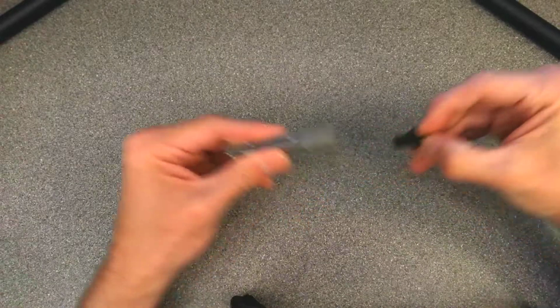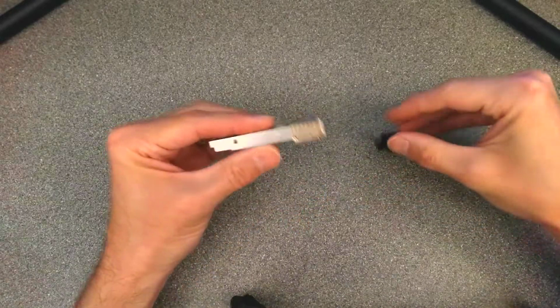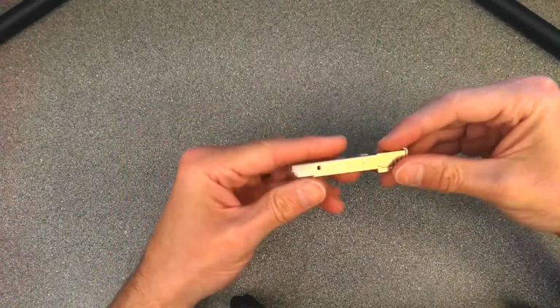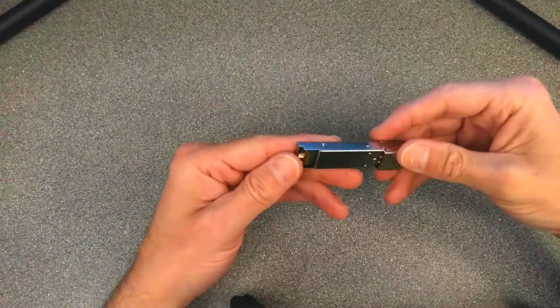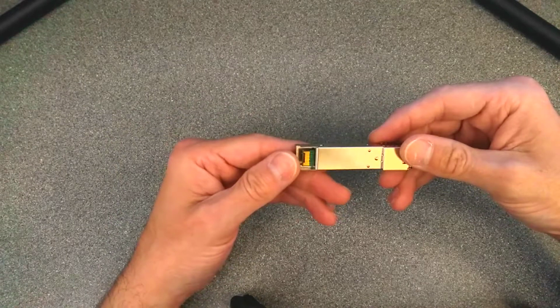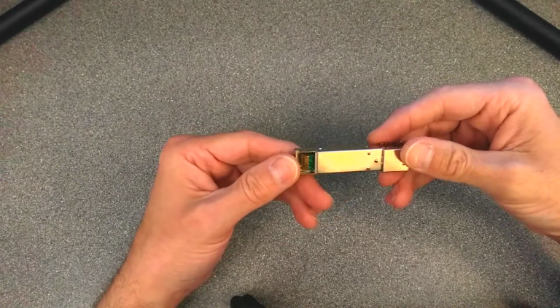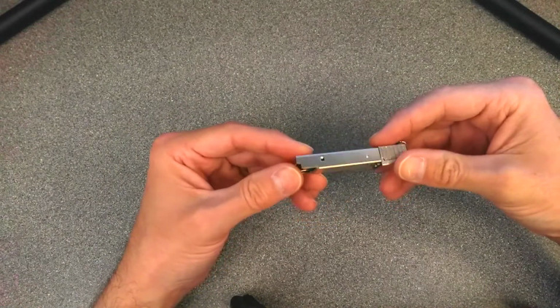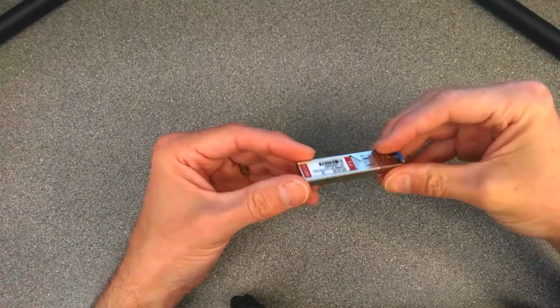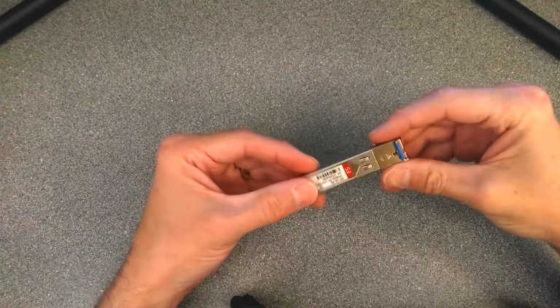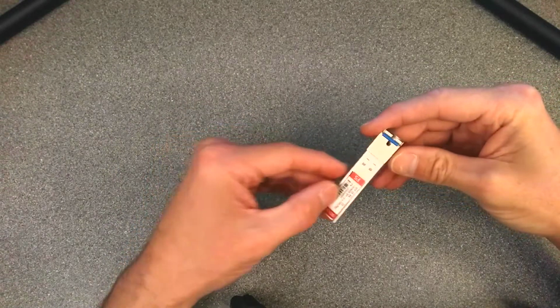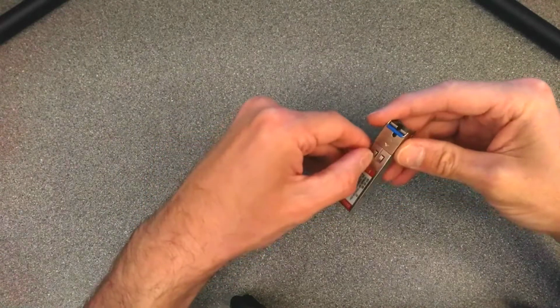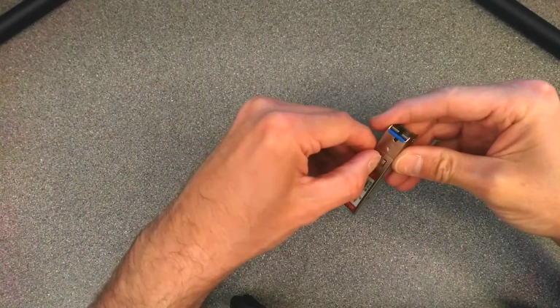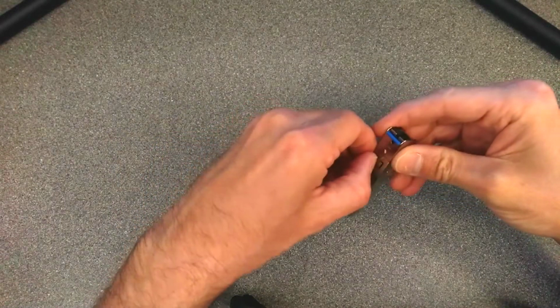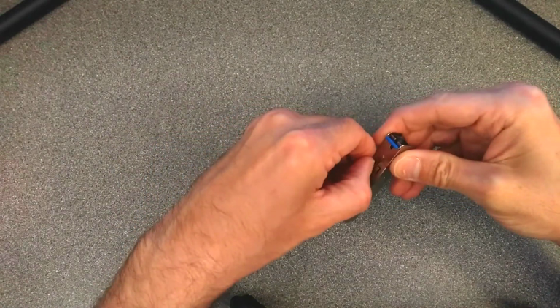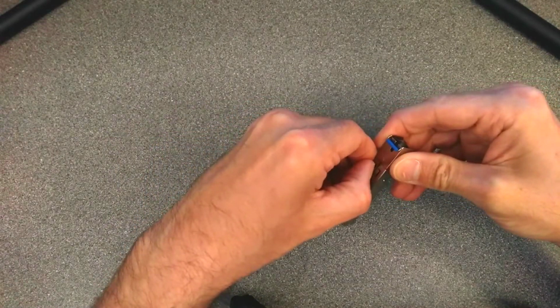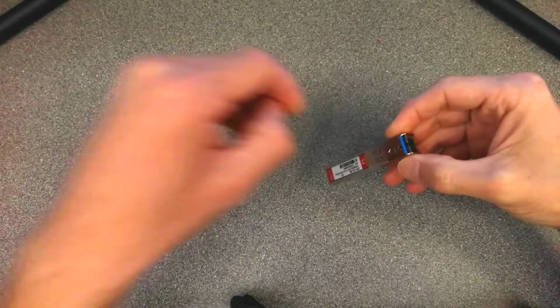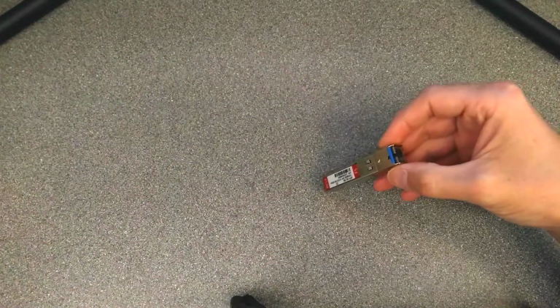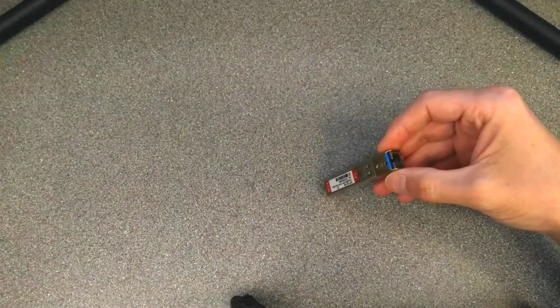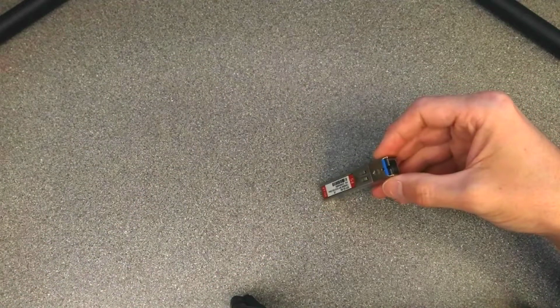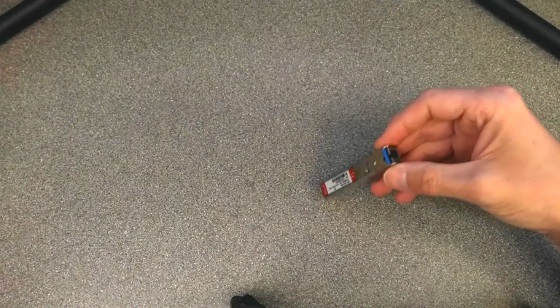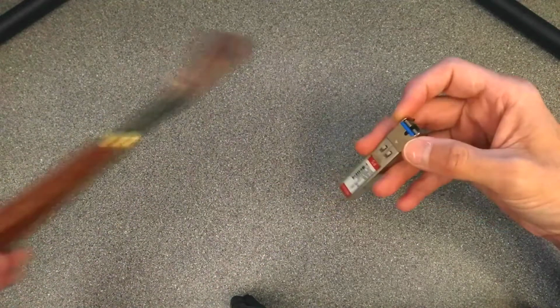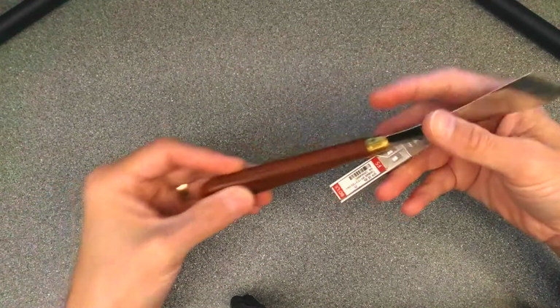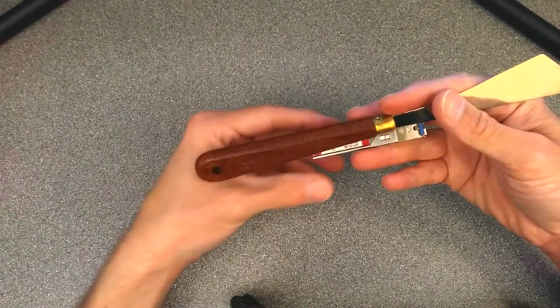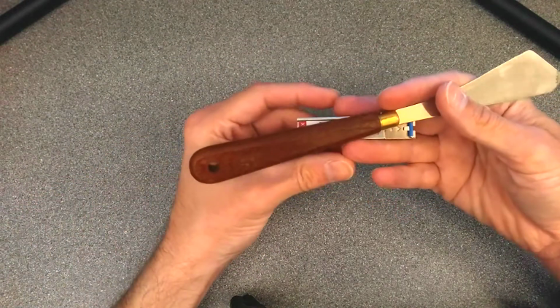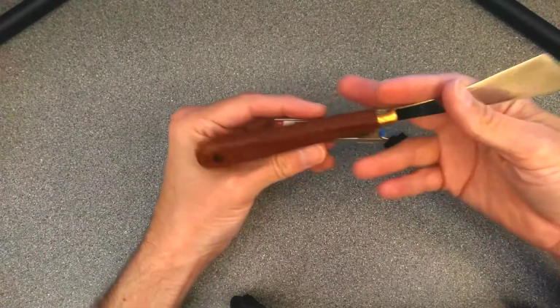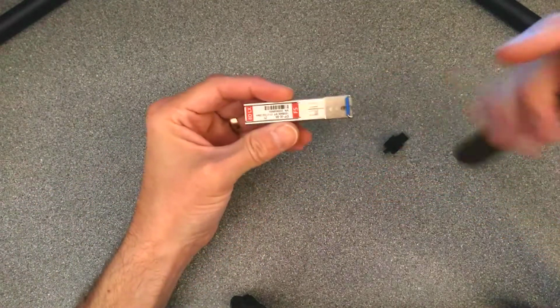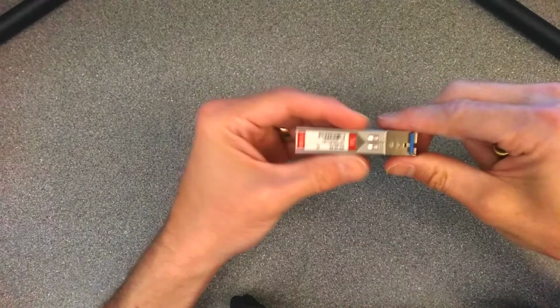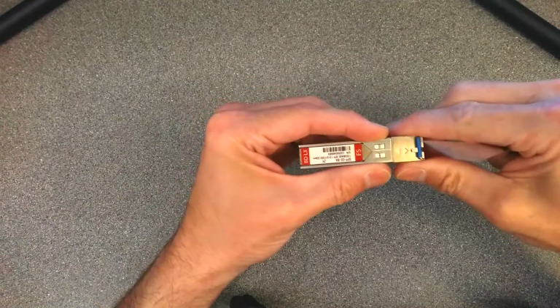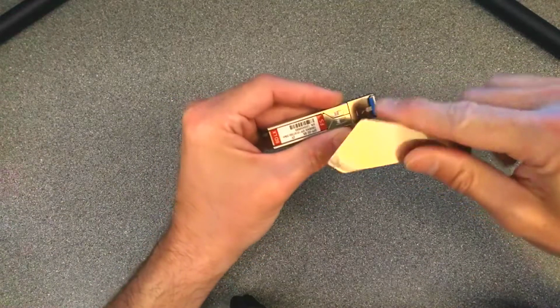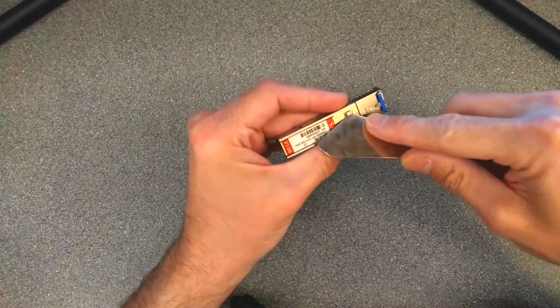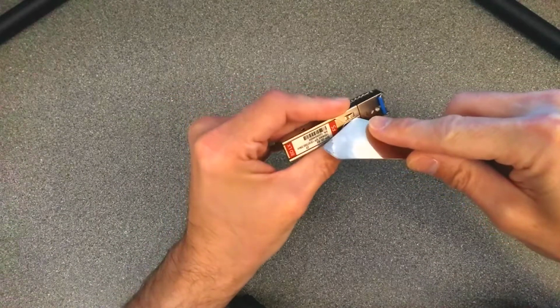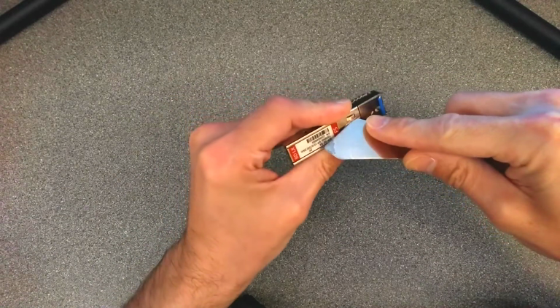Let's see whether I can take this thing to bits, and how much I will mess it up in trying to do so as well. I do apologise if anyone knows the correct way to open these up — I do not.